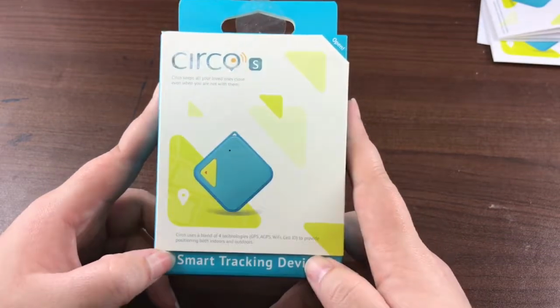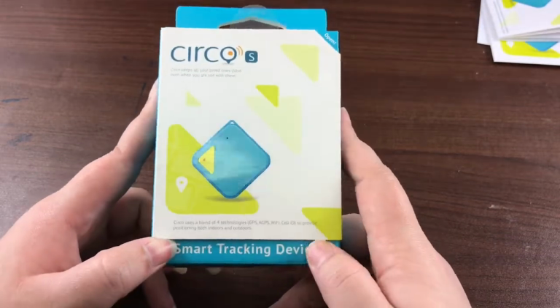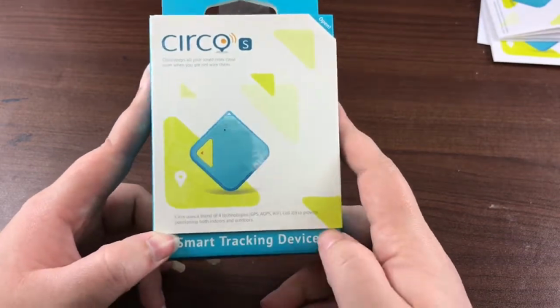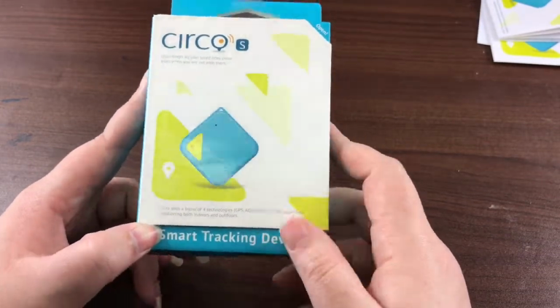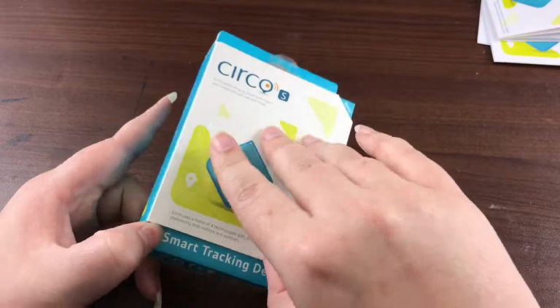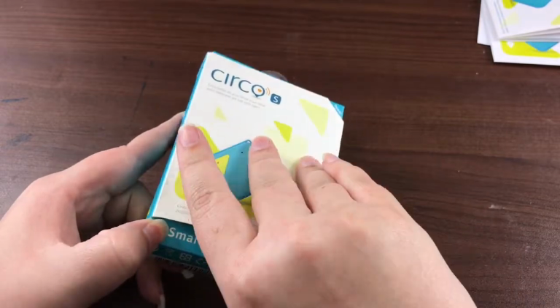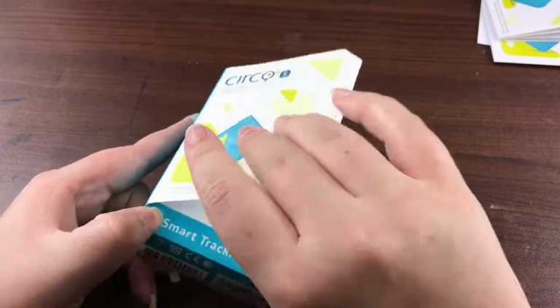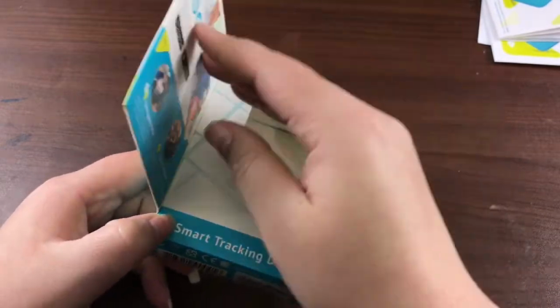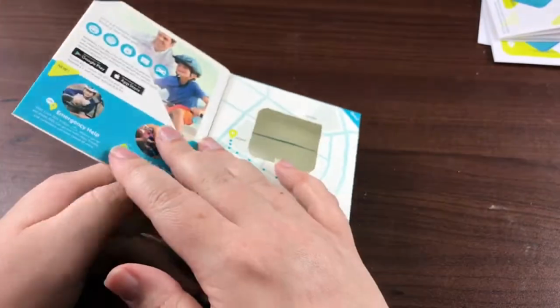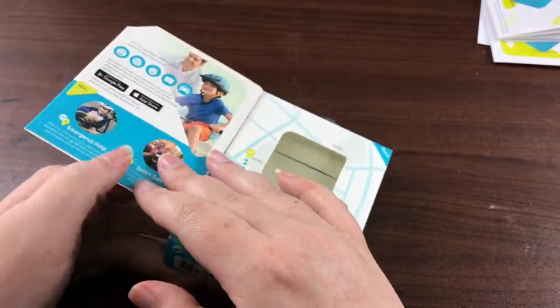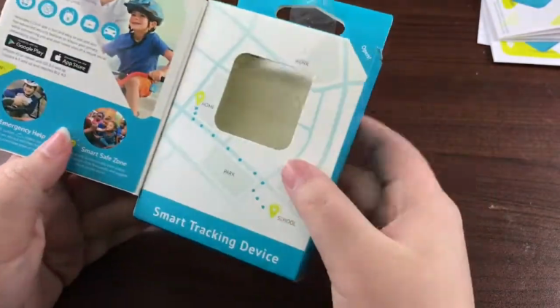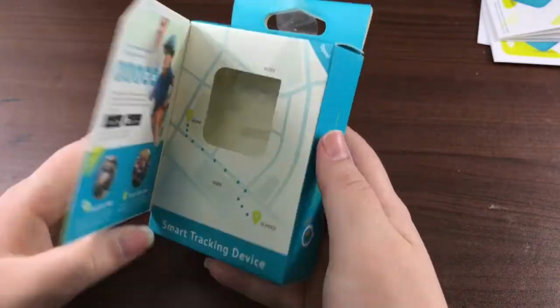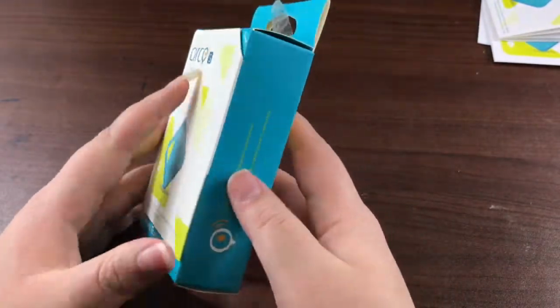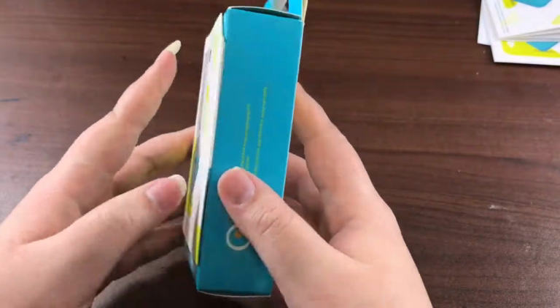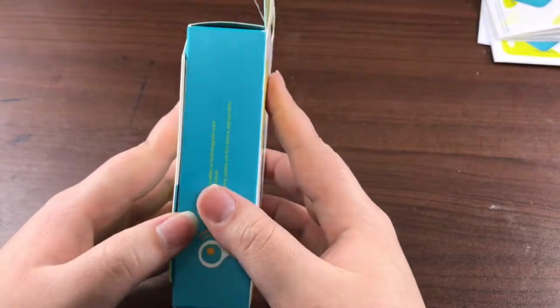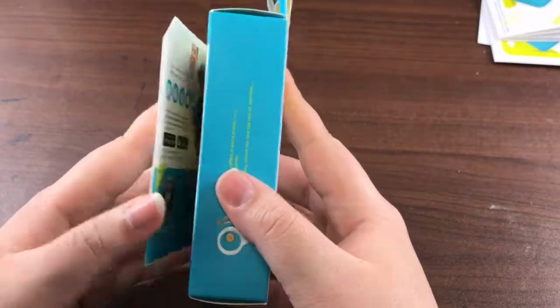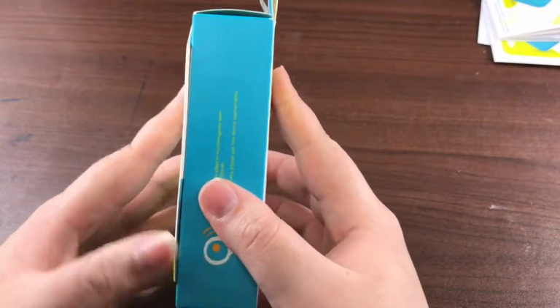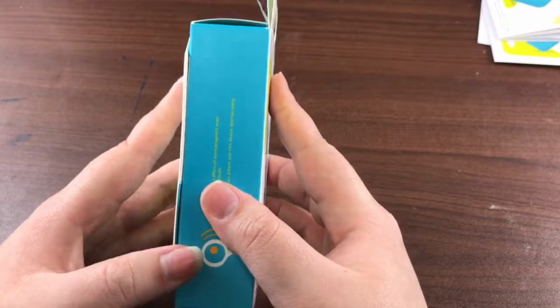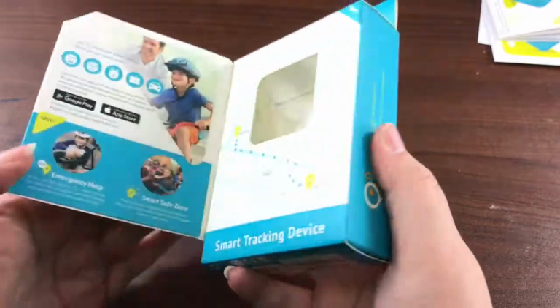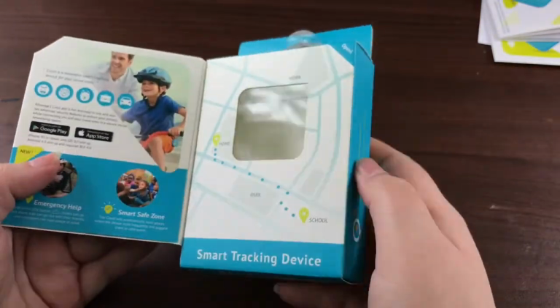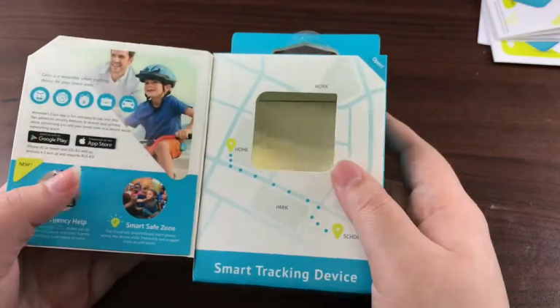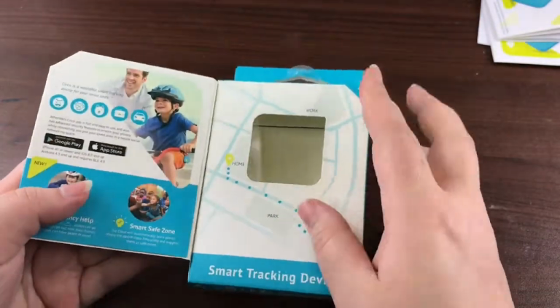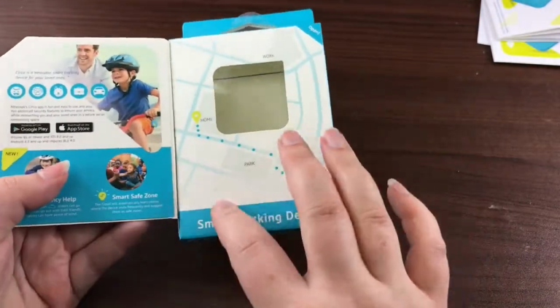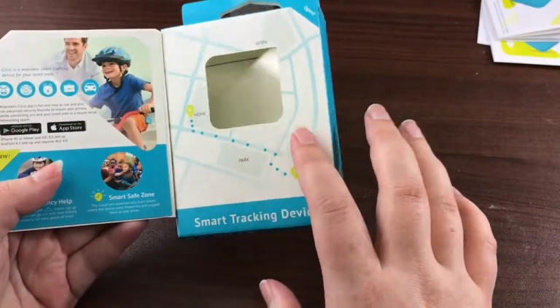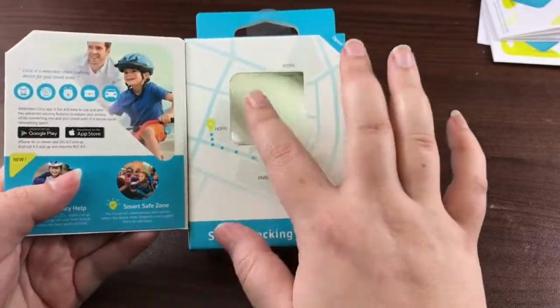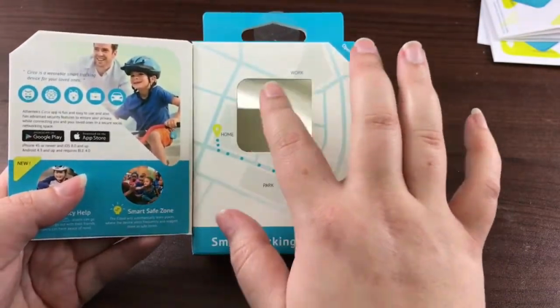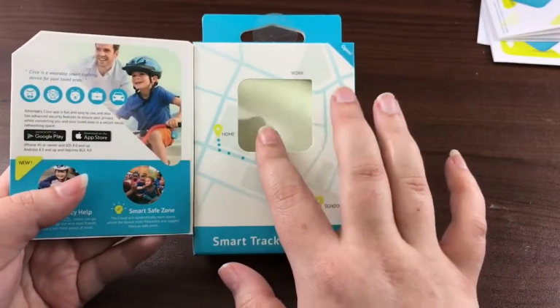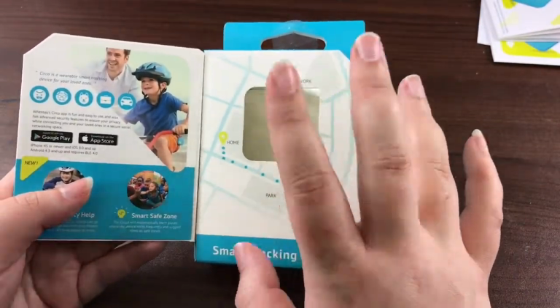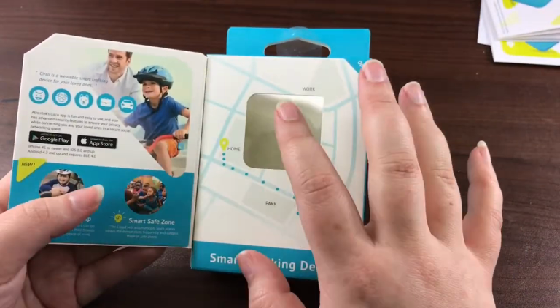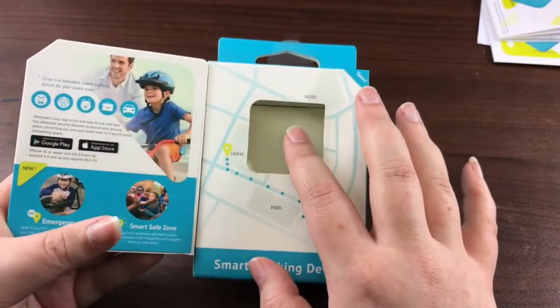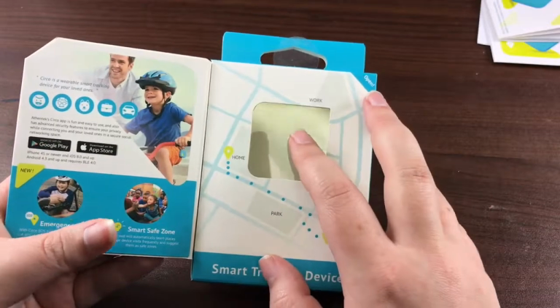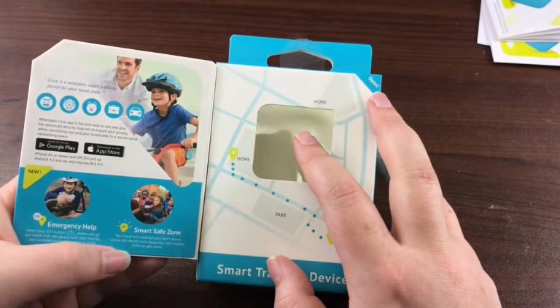It does come with this packaging that is magnetic, which is pretty nice. I always love when companies do that. And when you open it, it has a window where you can see the product.